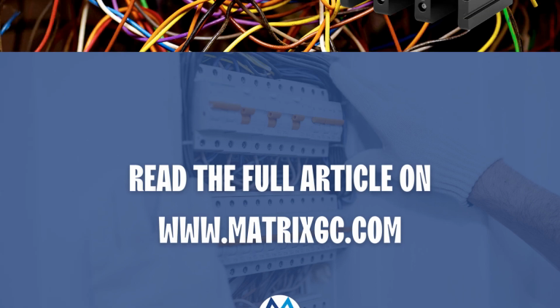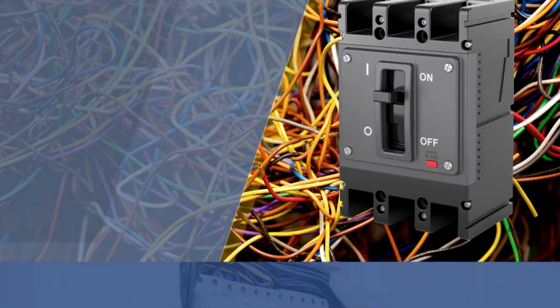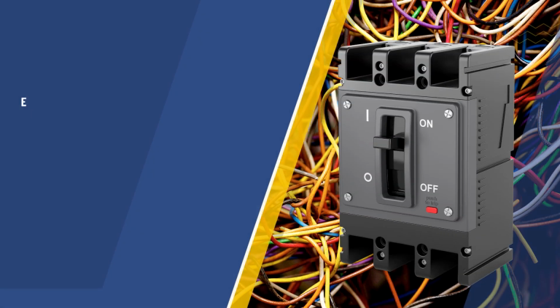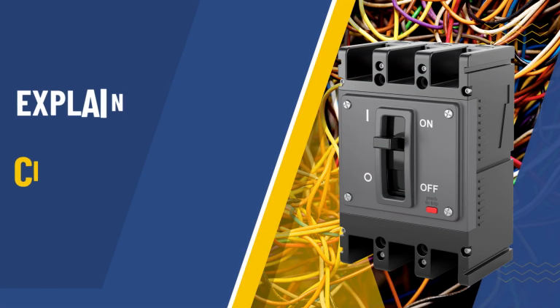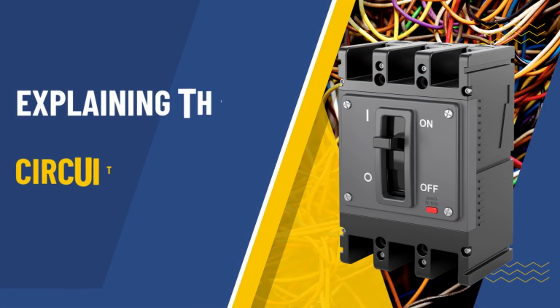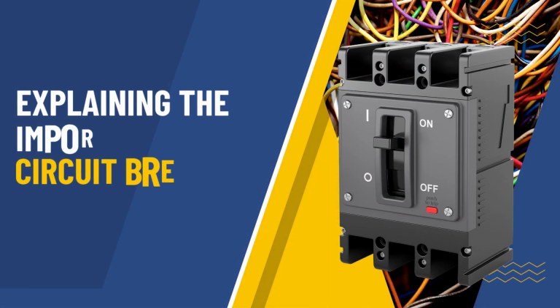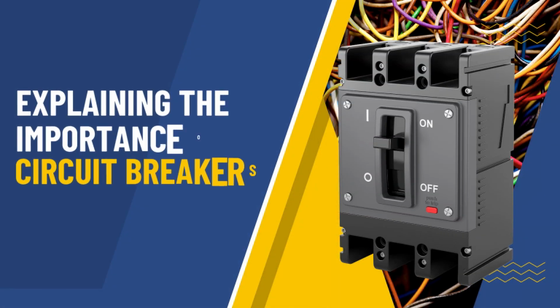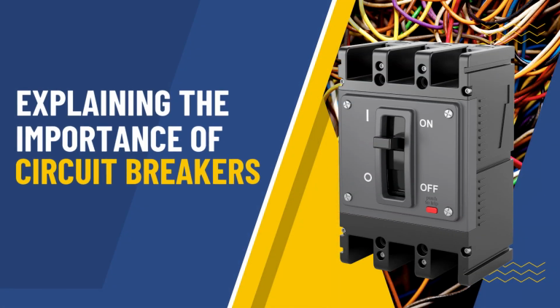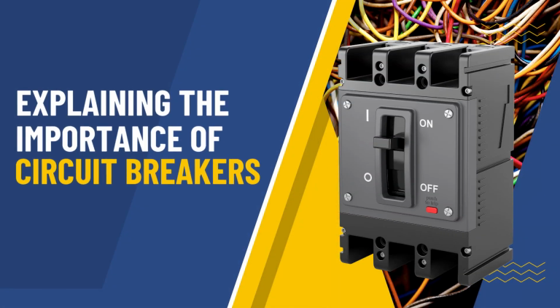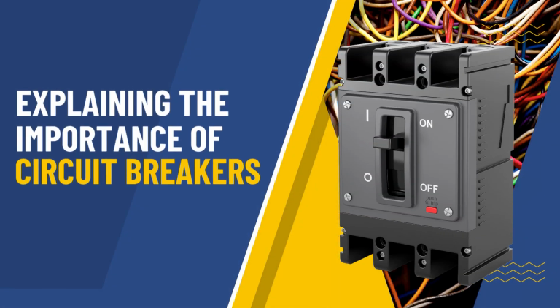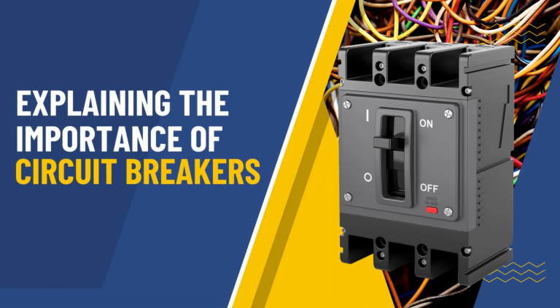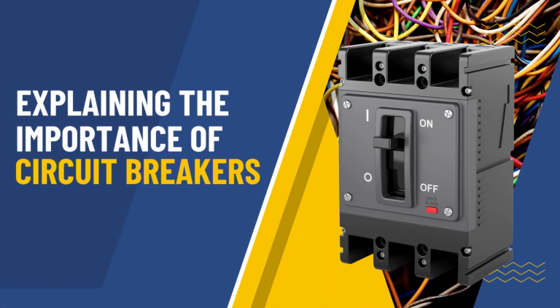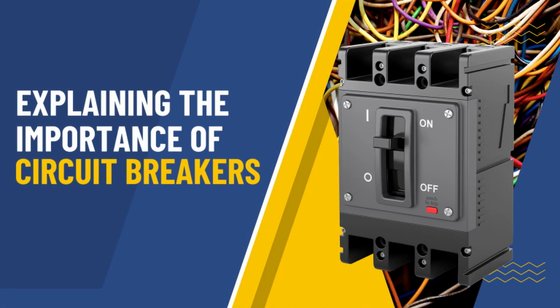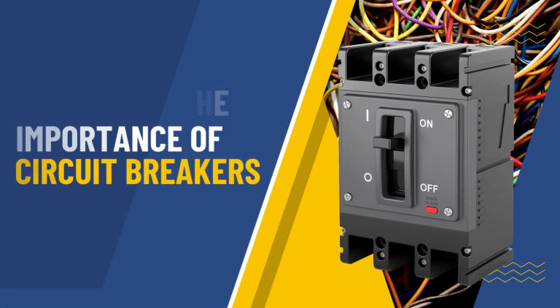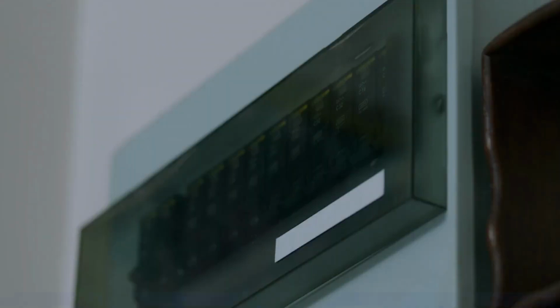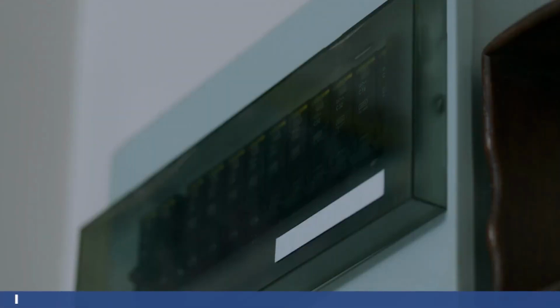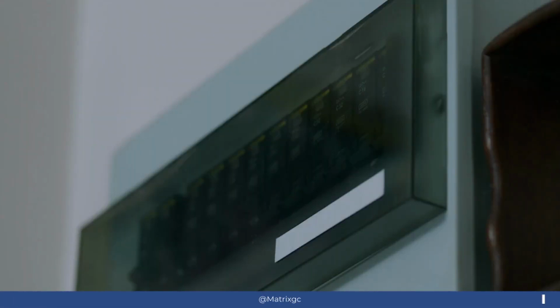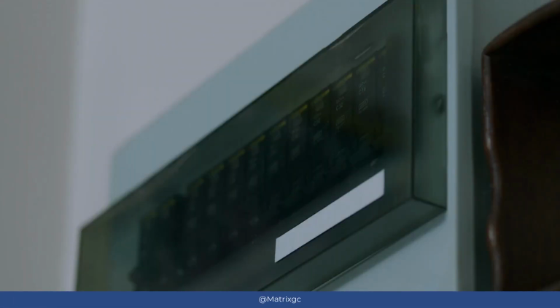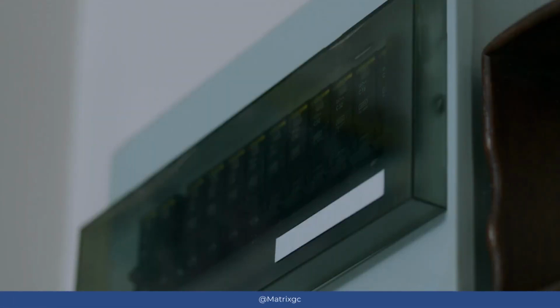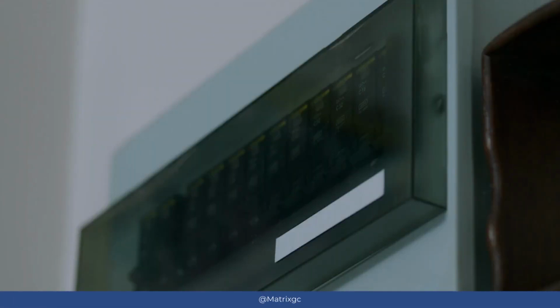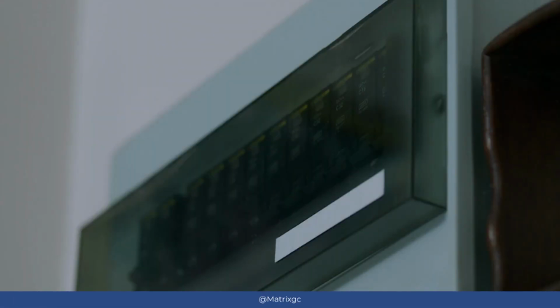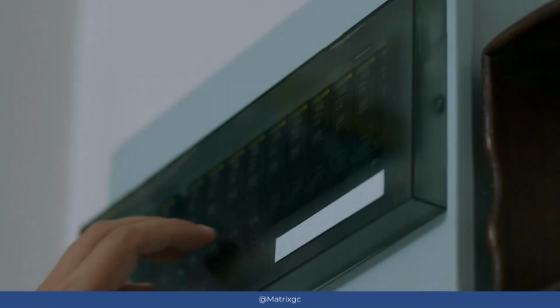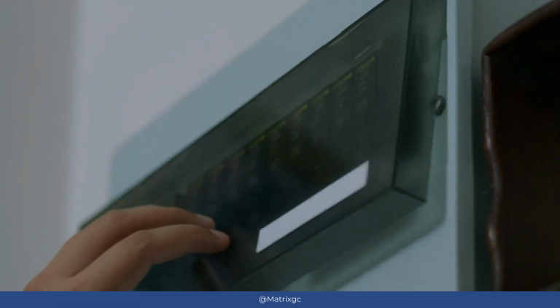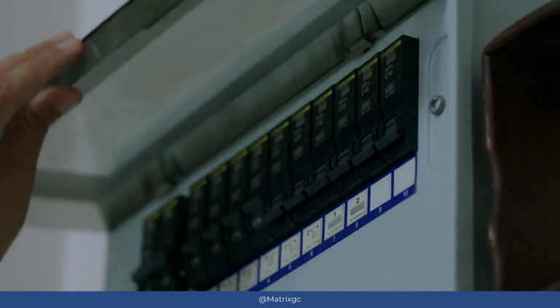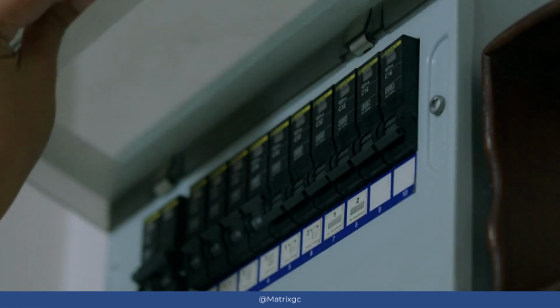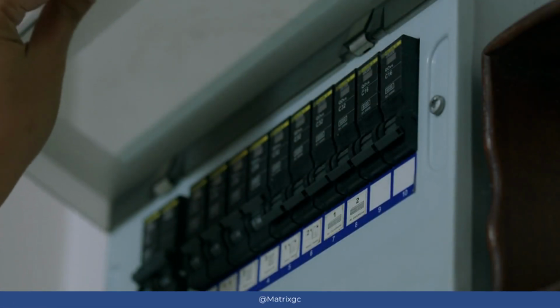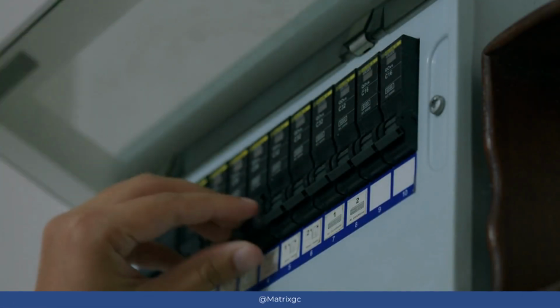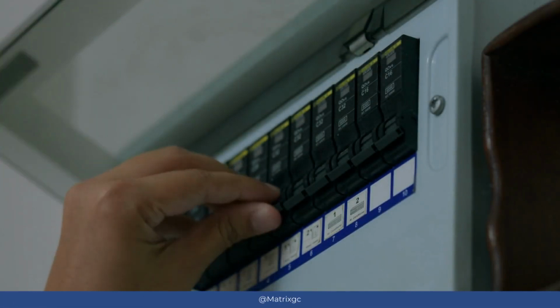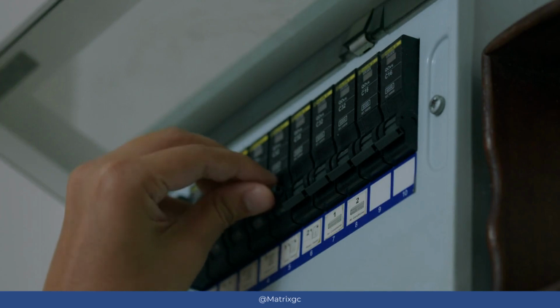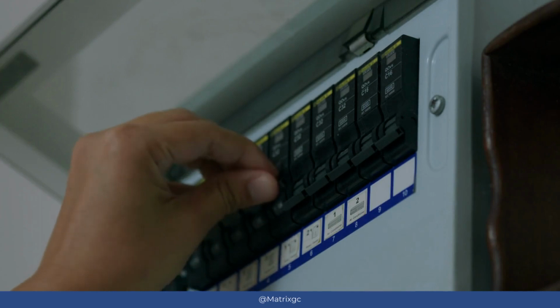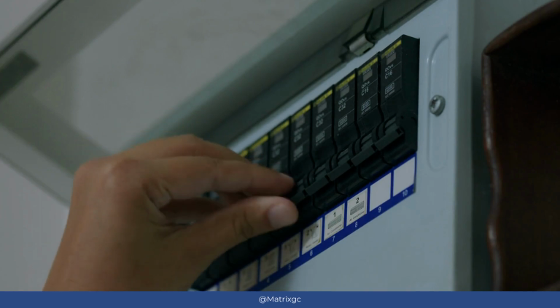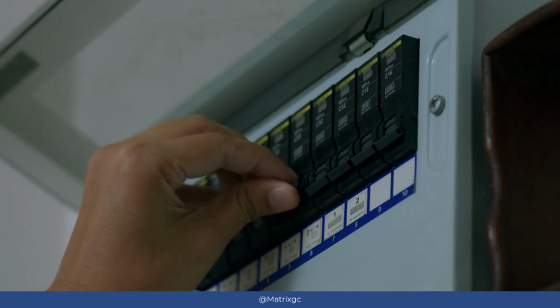A circuit breaker is a vital component that safeguards your electrical circuits. When it detects an overload or issue, it automatically cuts off the power. This not only keeps your electrical equipment safe,